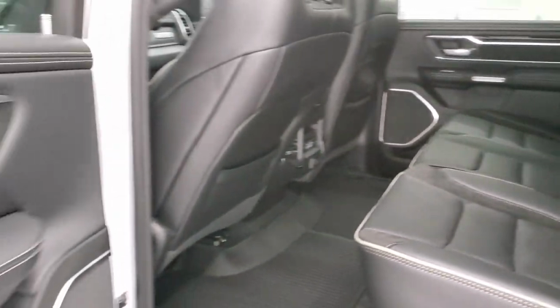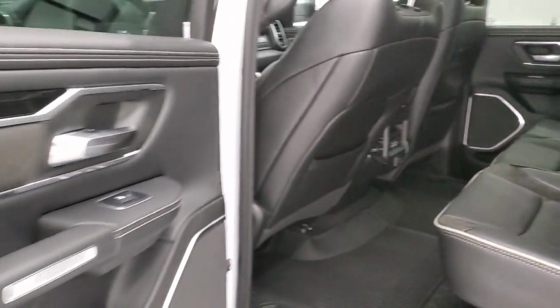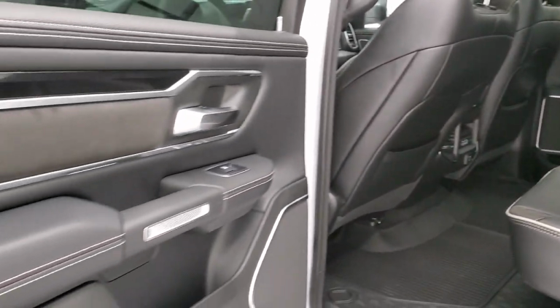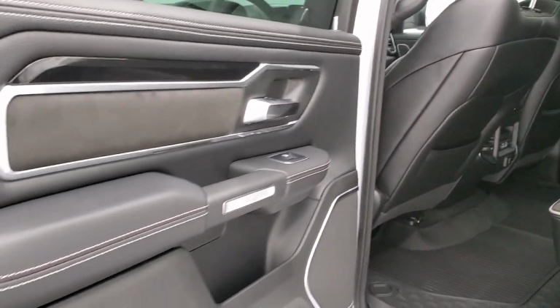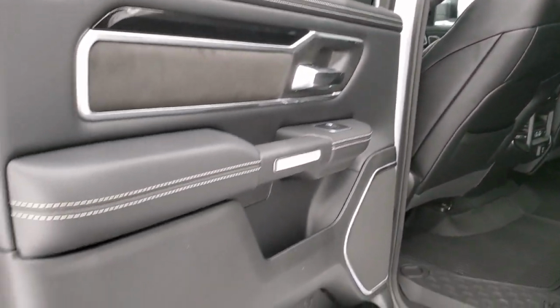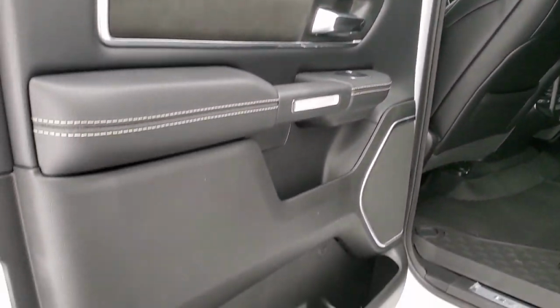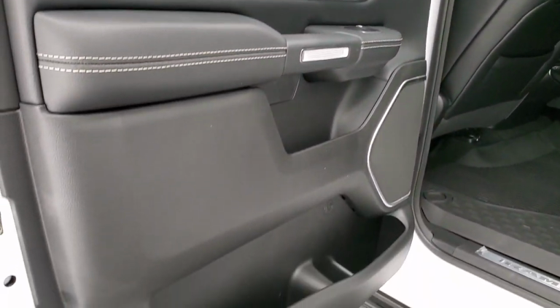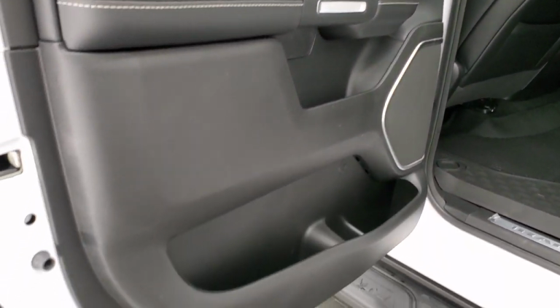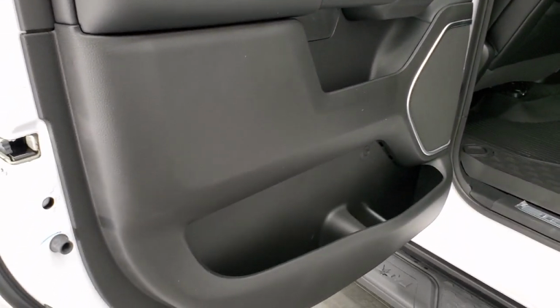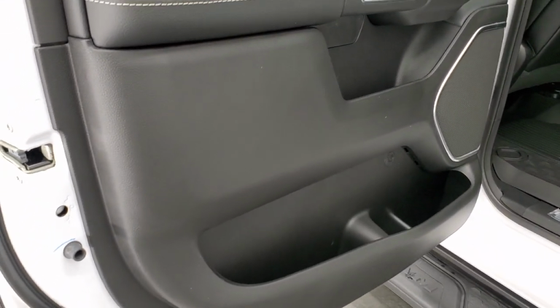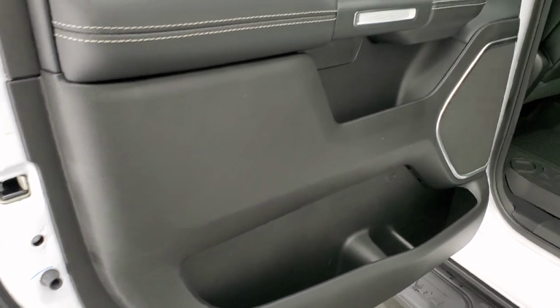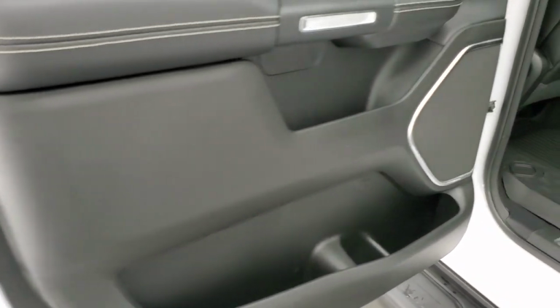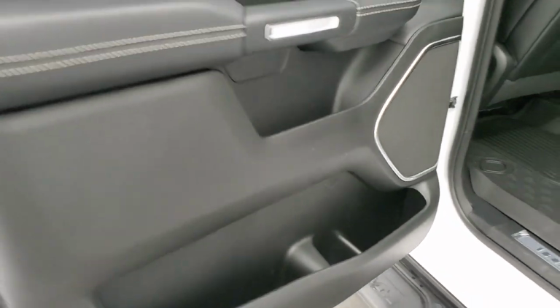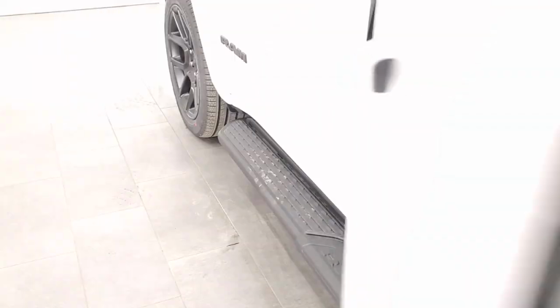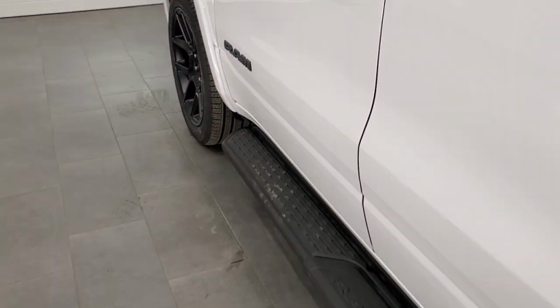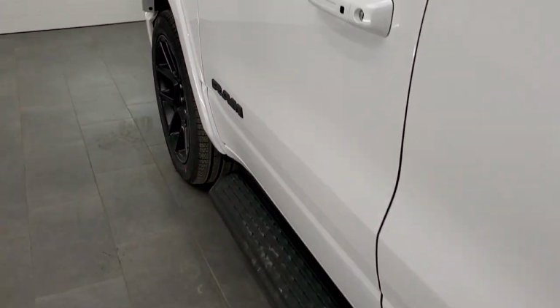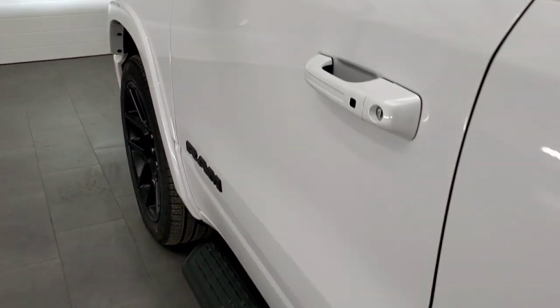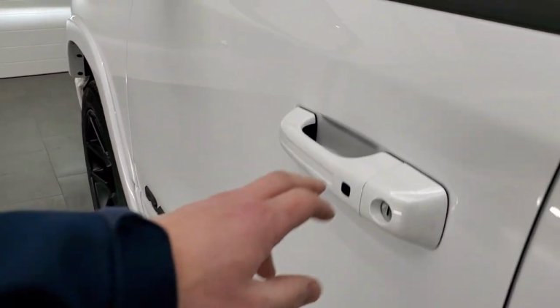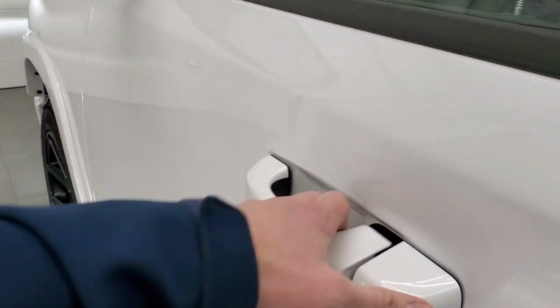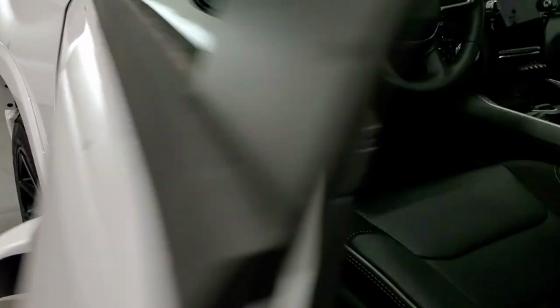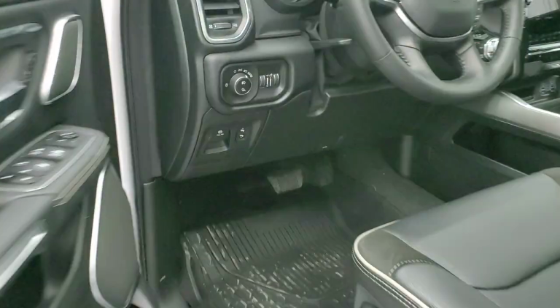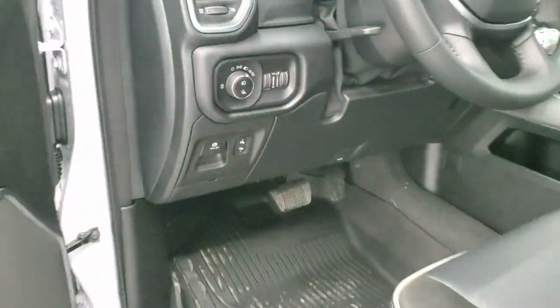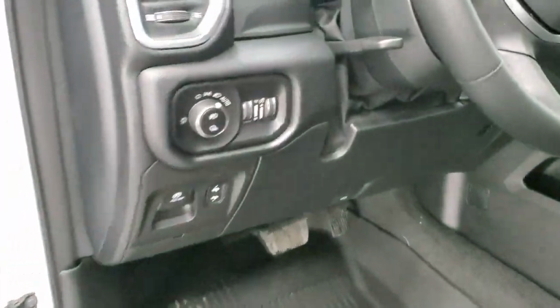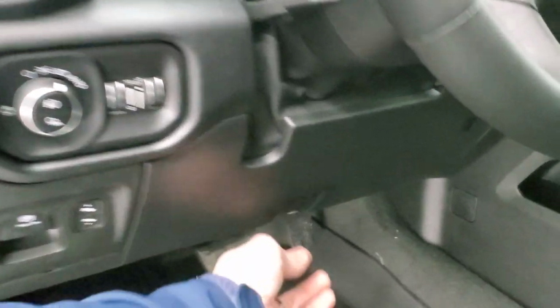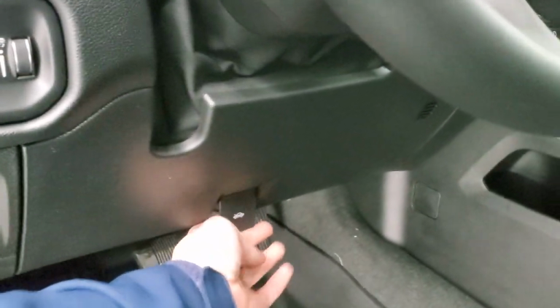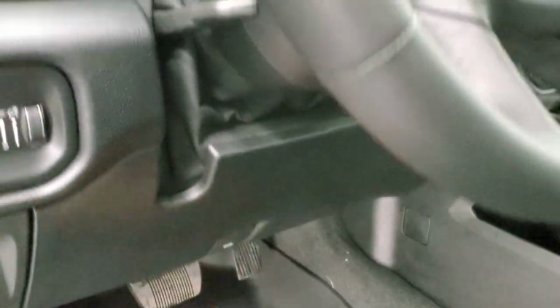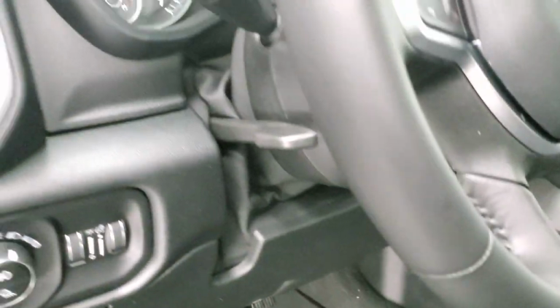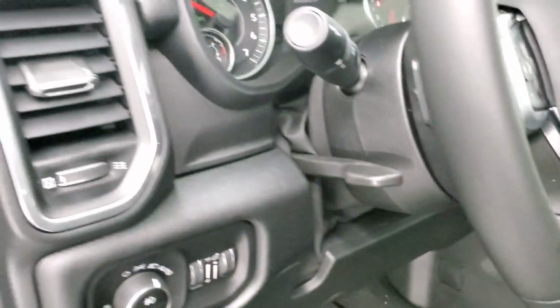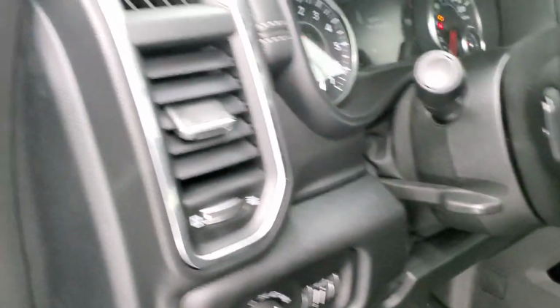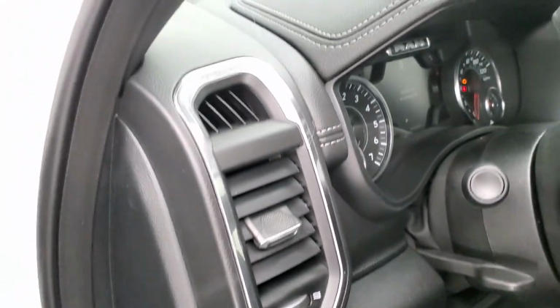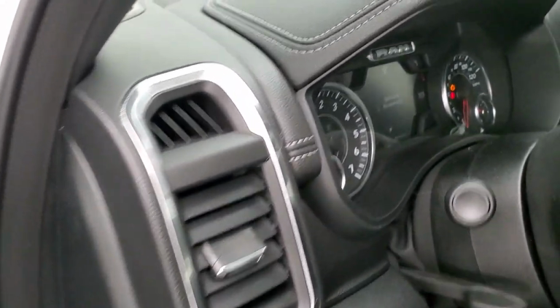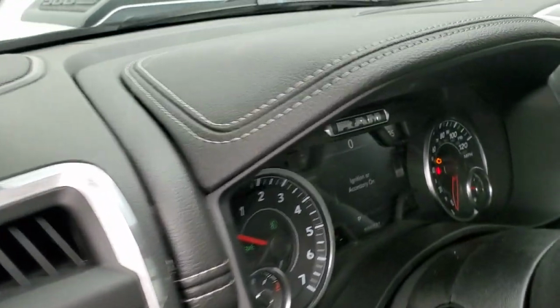Inside, the back doors are trimmed out just like the front doors. As promised, I'll start it up, take a look under the hood, and we'll check out all those LED headlamps and tail lamps.